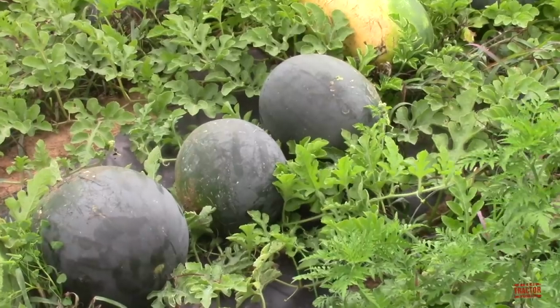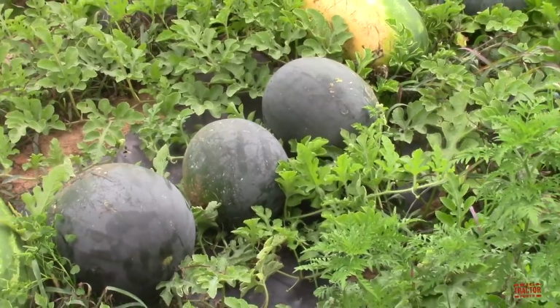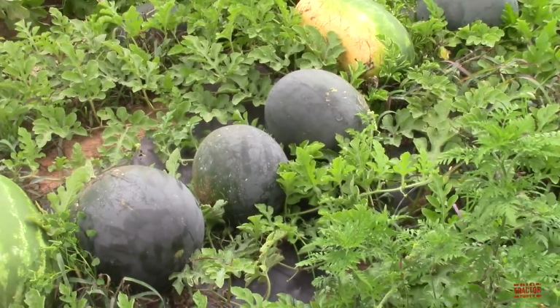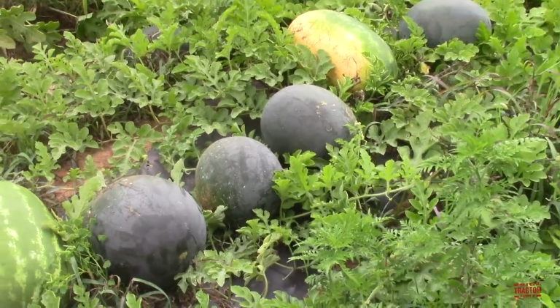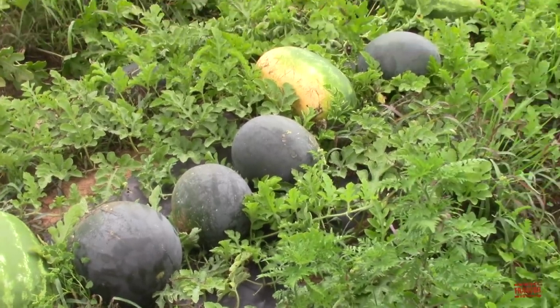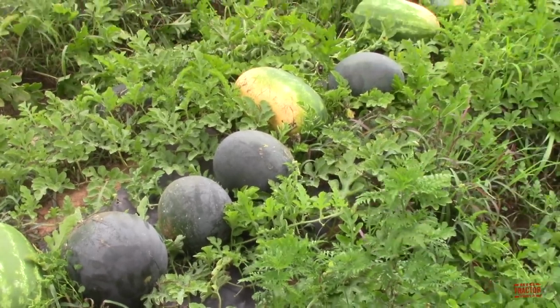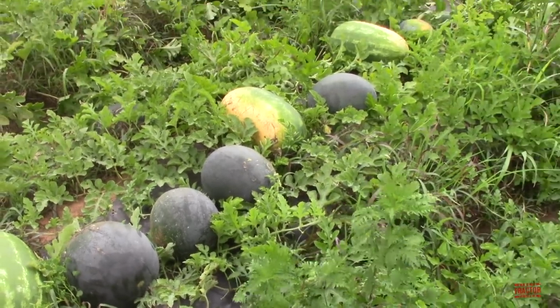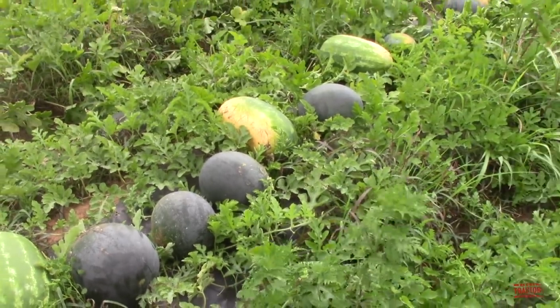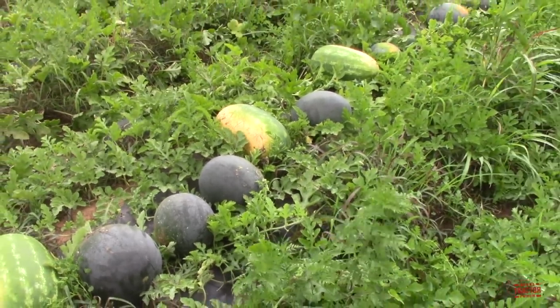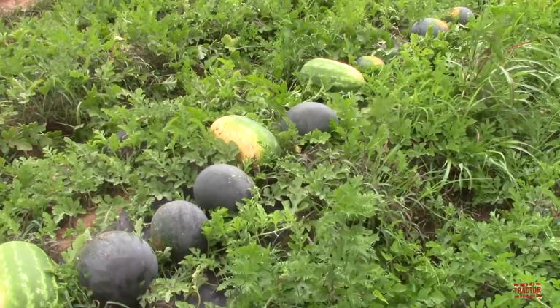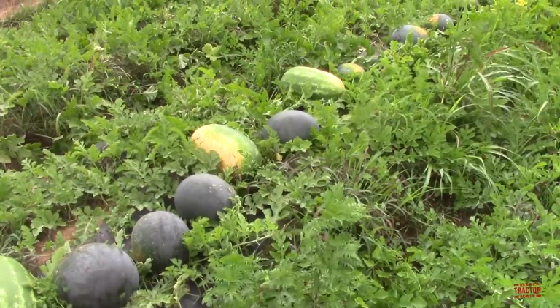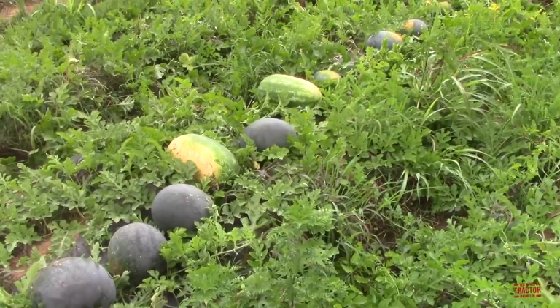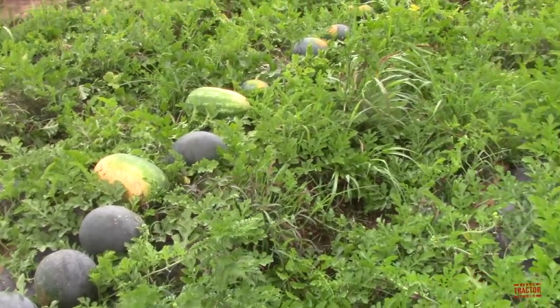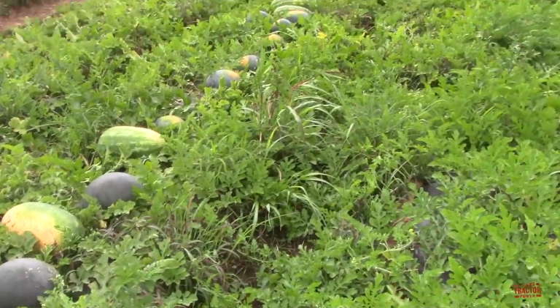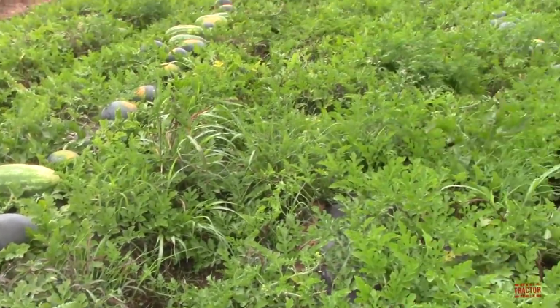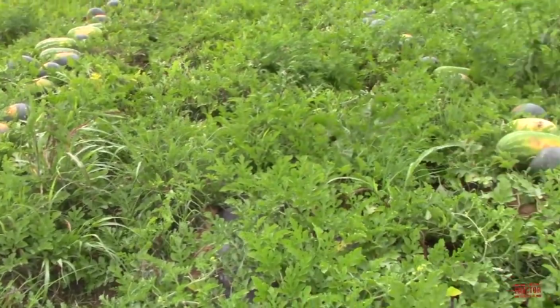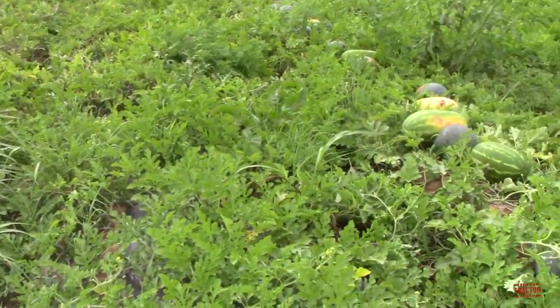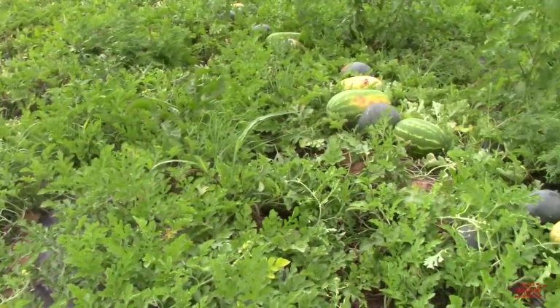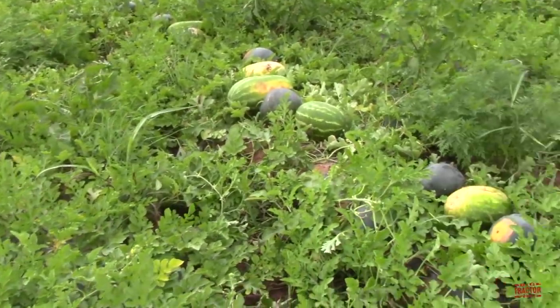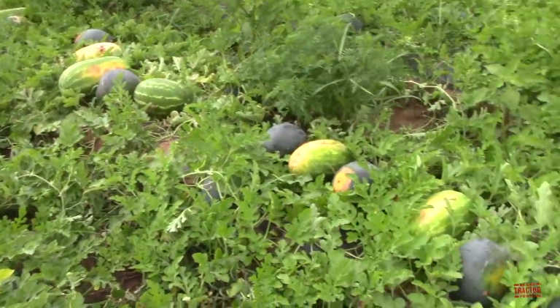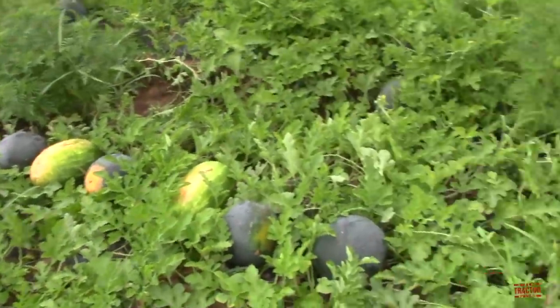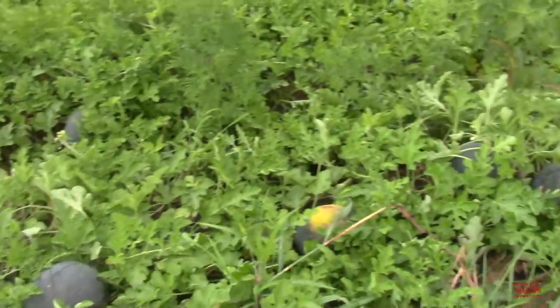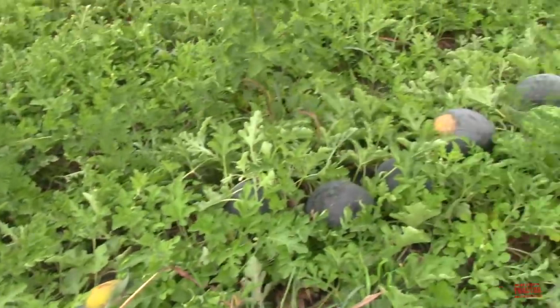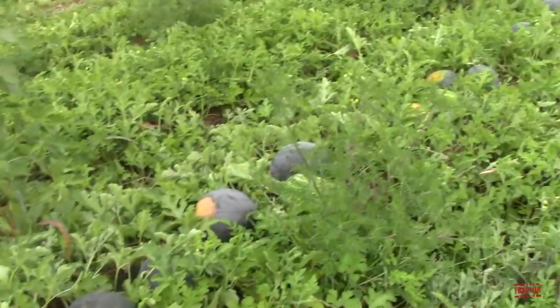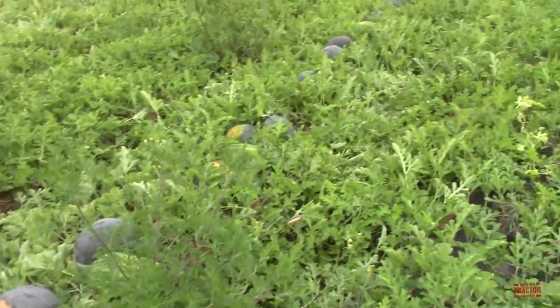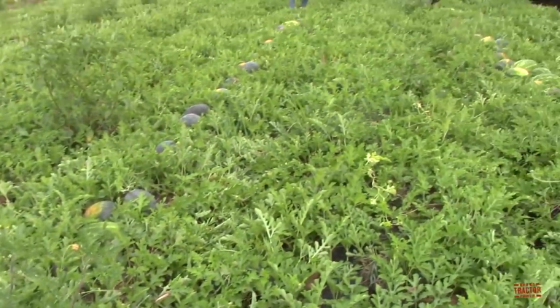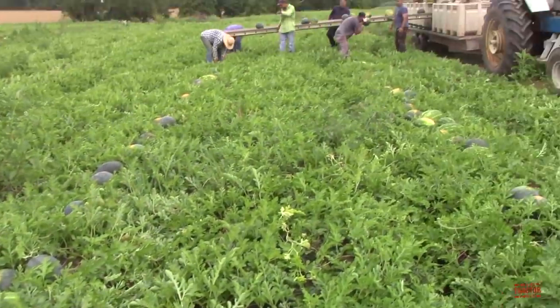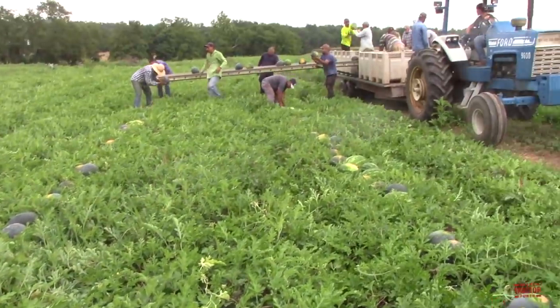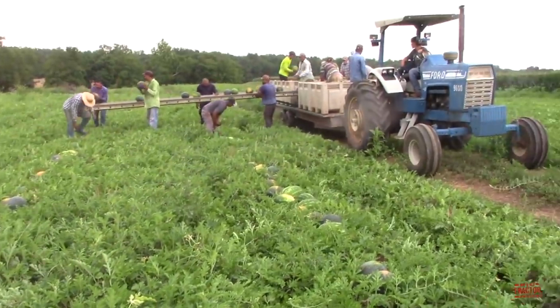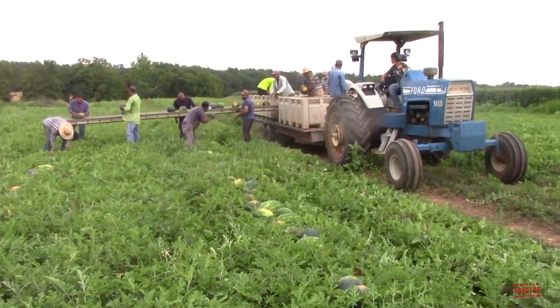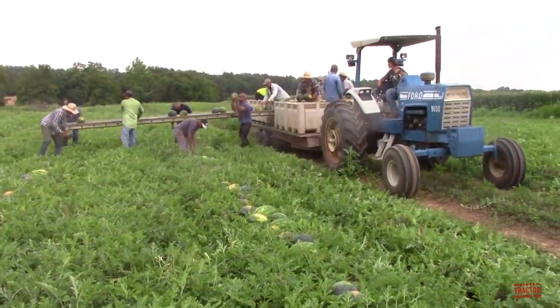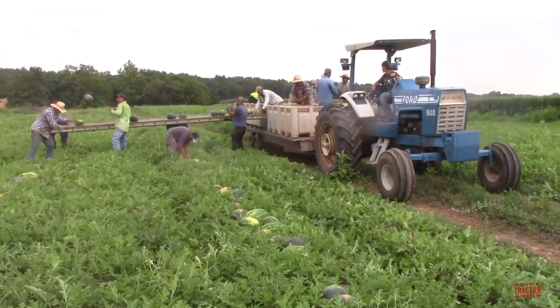Here we can see the watermelons out in the field. They have been pre-picked and lined up here on top of the drip tape, and now they'll be harvested by hand and loaded up where the Ford 9600 is pulling the trailer.